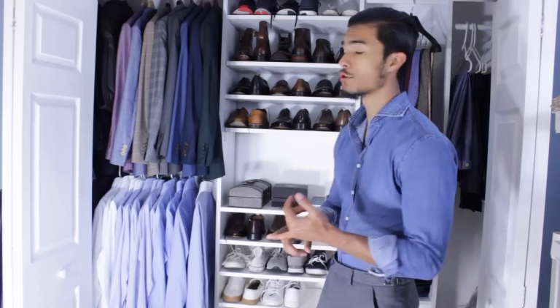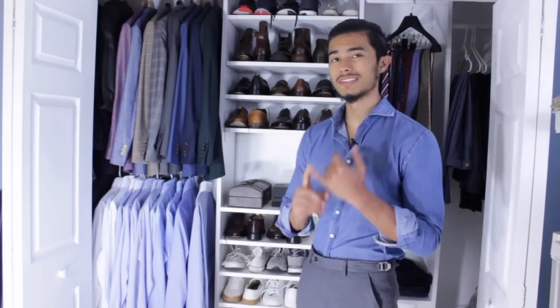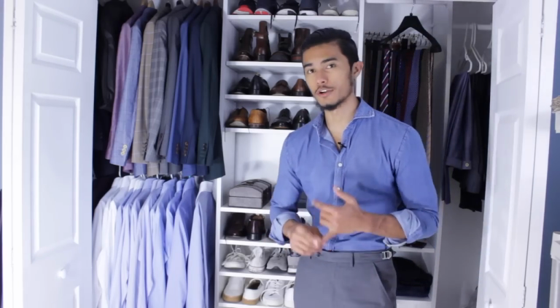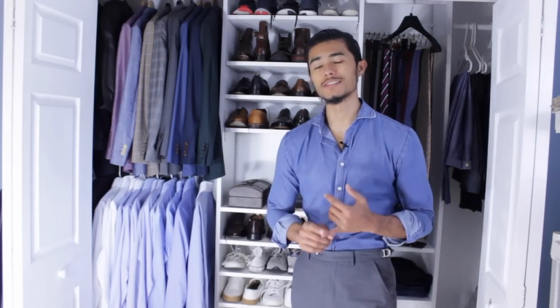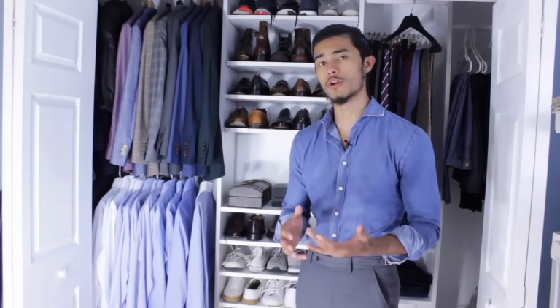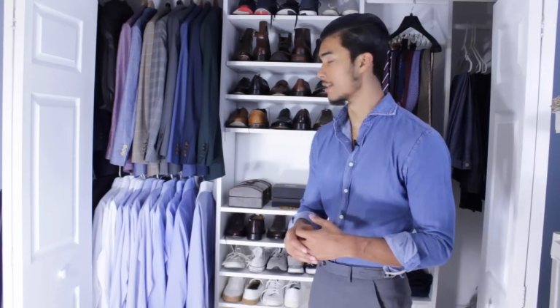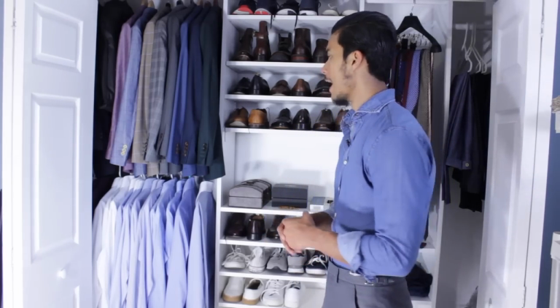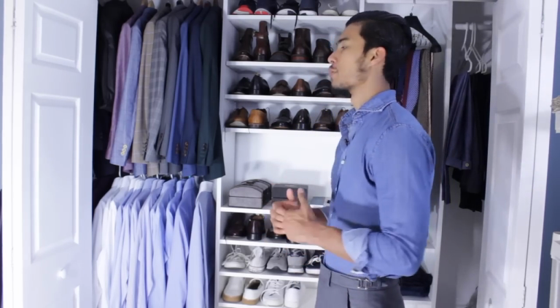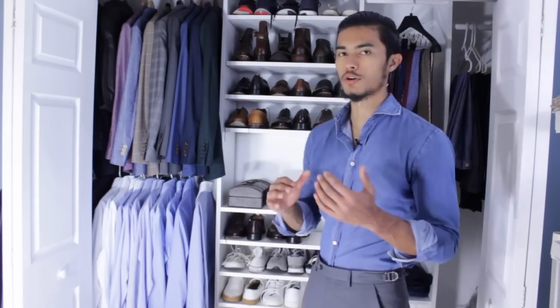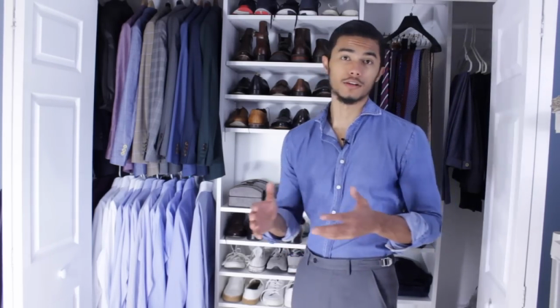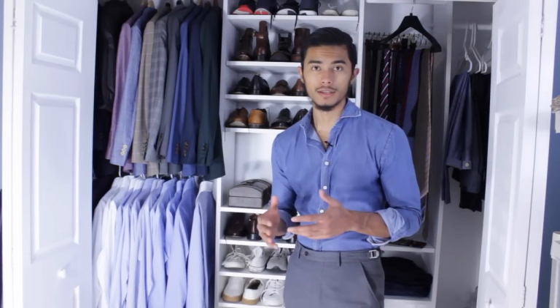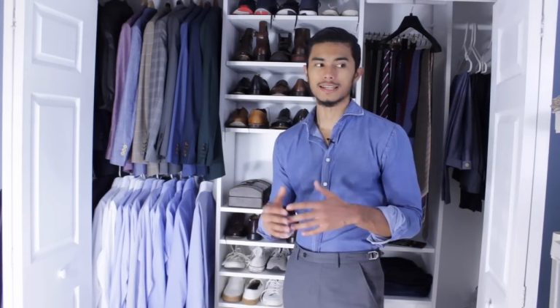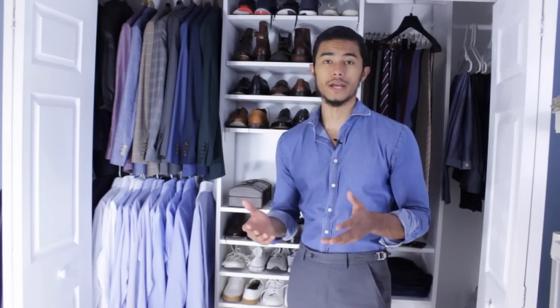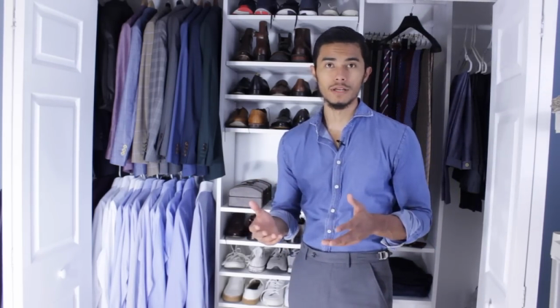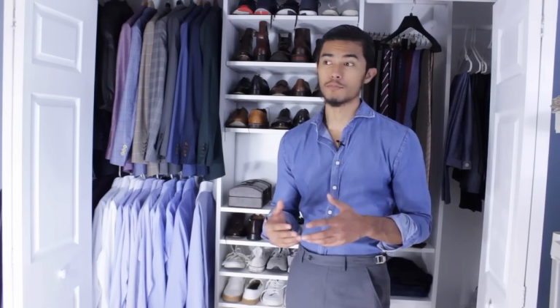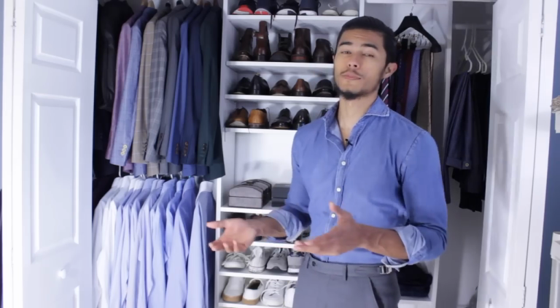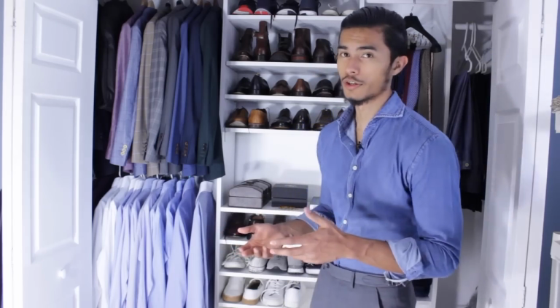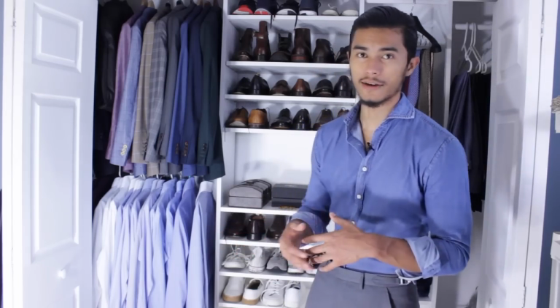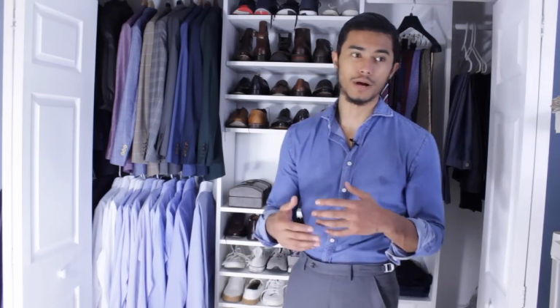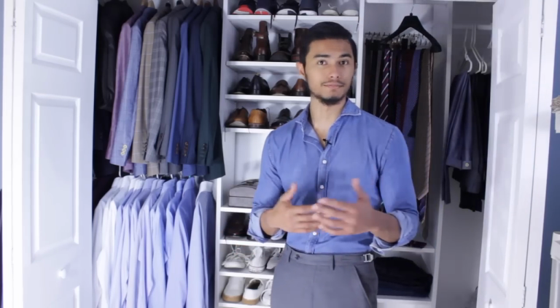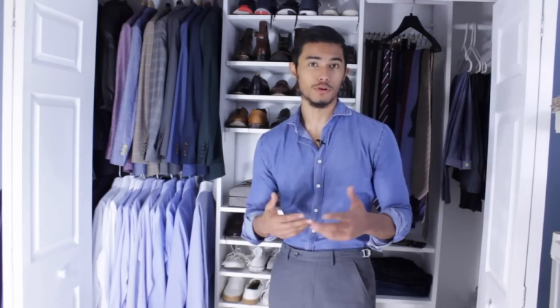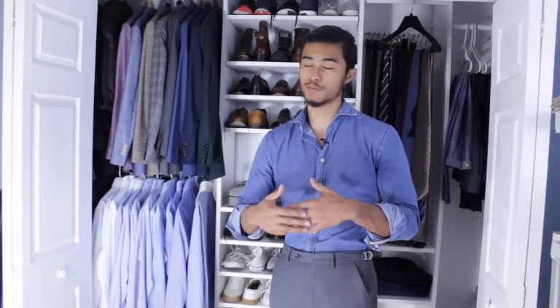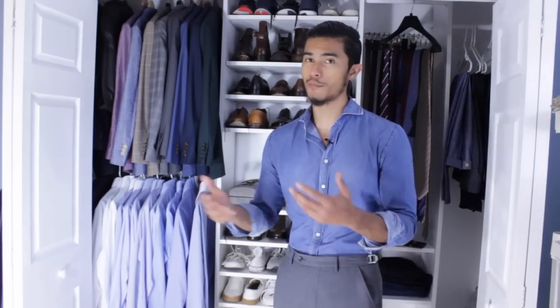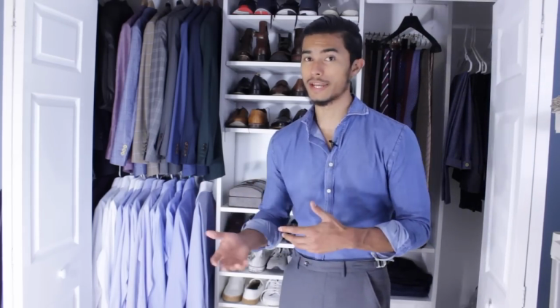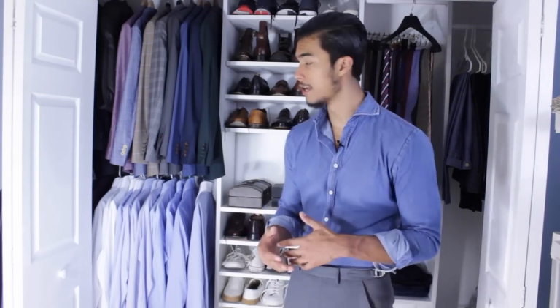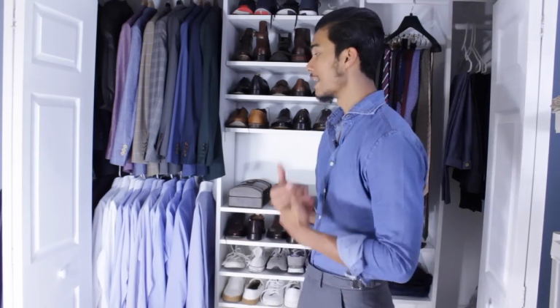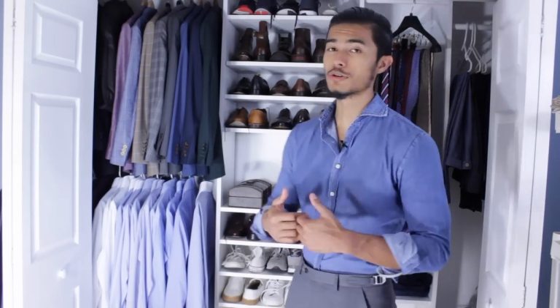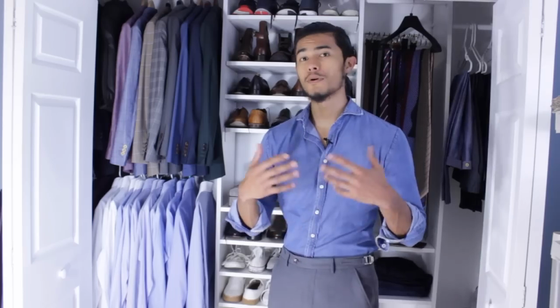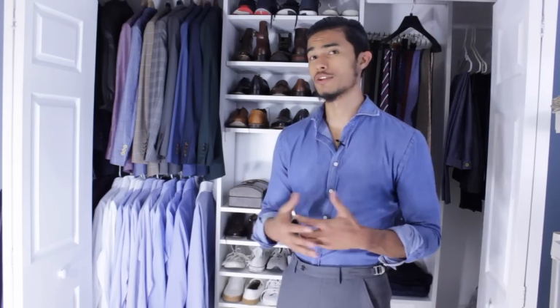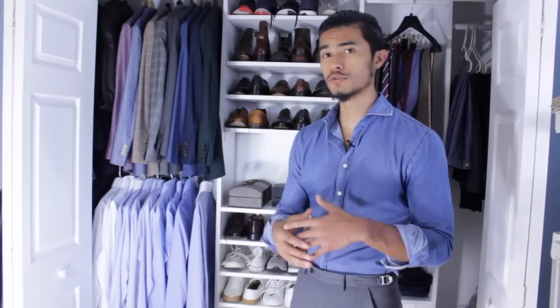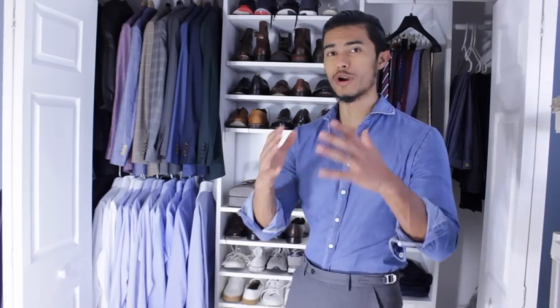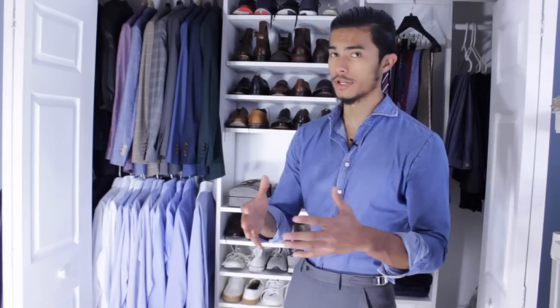After you declutter your closet, you're going to want to organize. I personally don't like color coding — I think it's too painful, and most people who do color code, after two or three months it's probably all messed up anyway. What I usually do is put whatever I use the most right within reach.